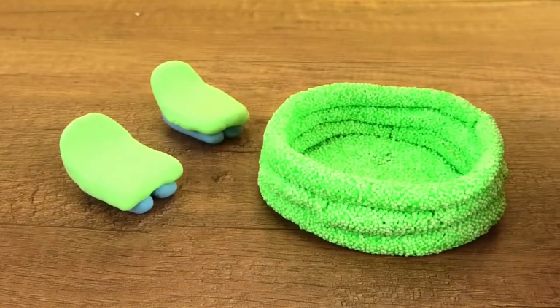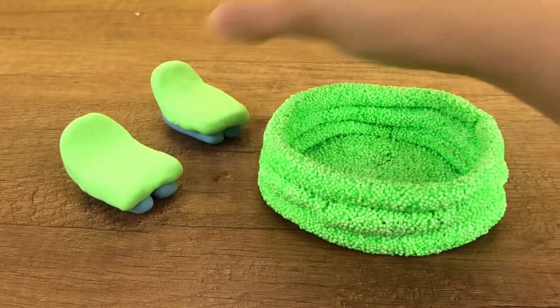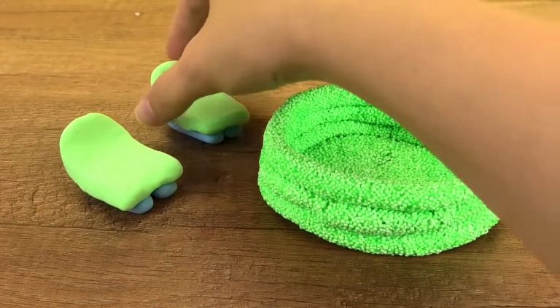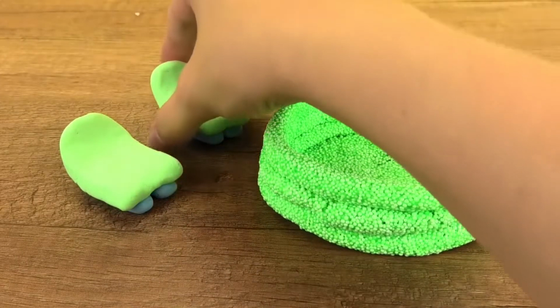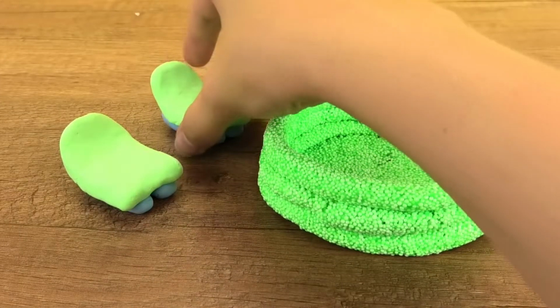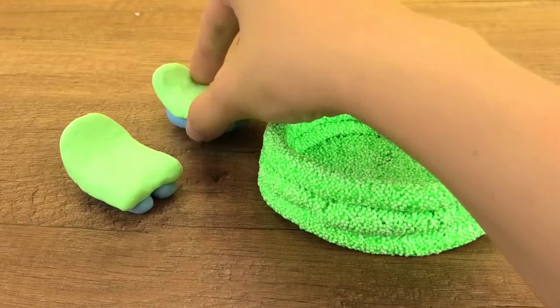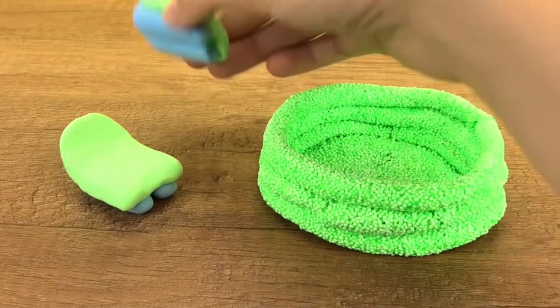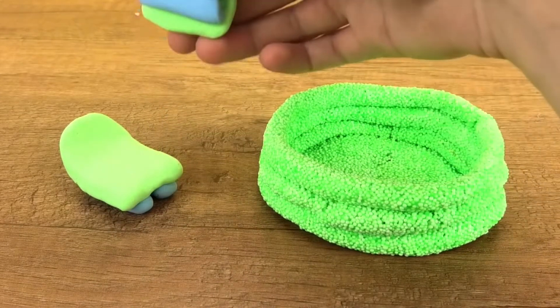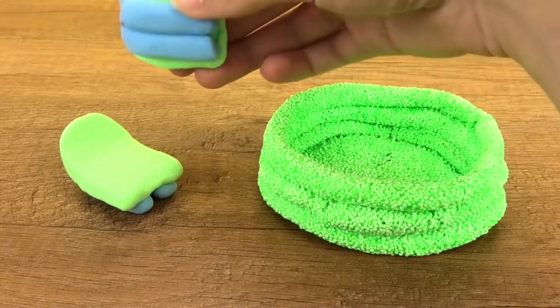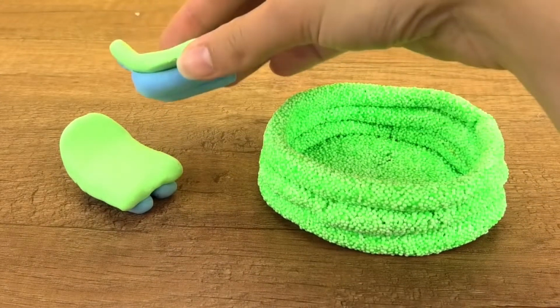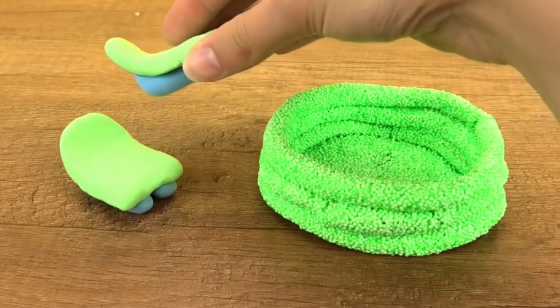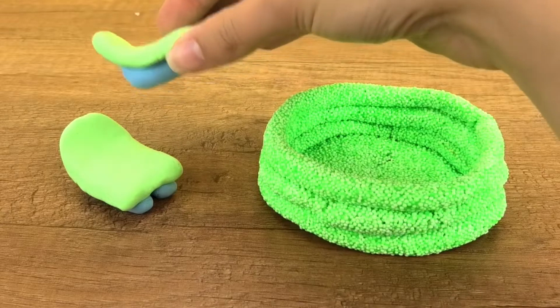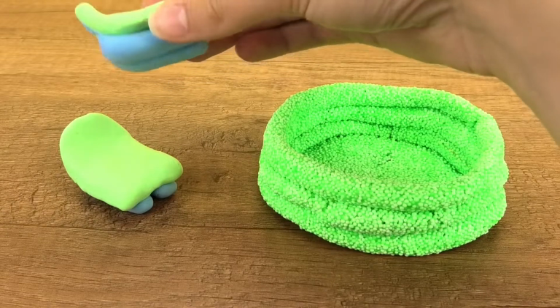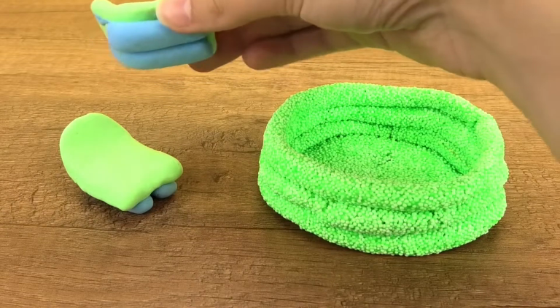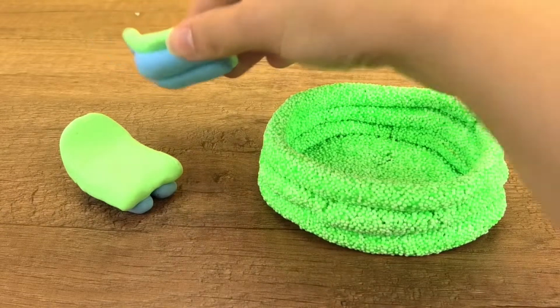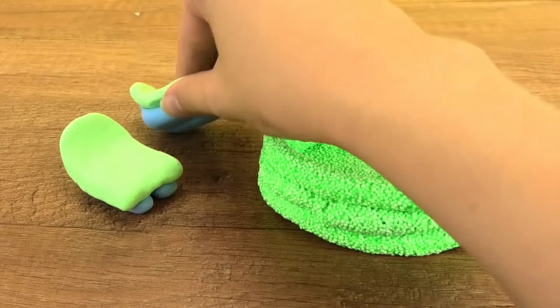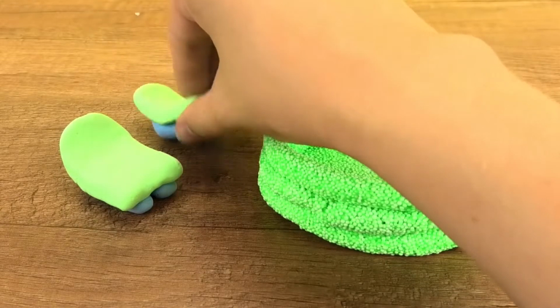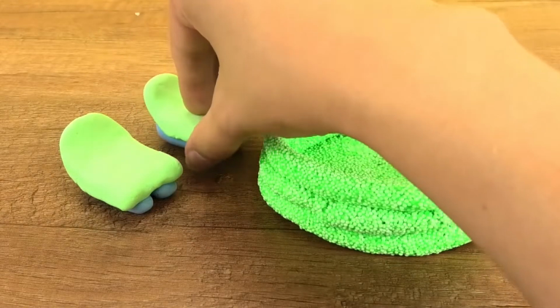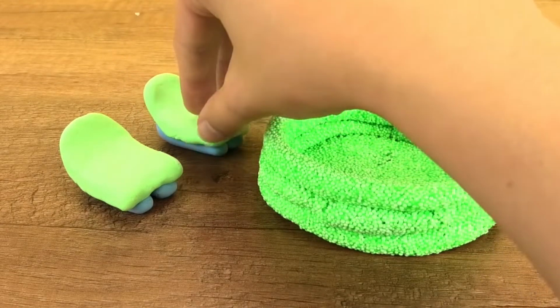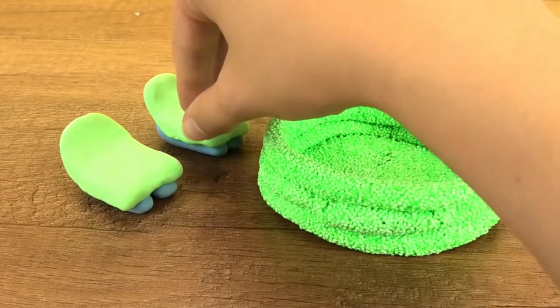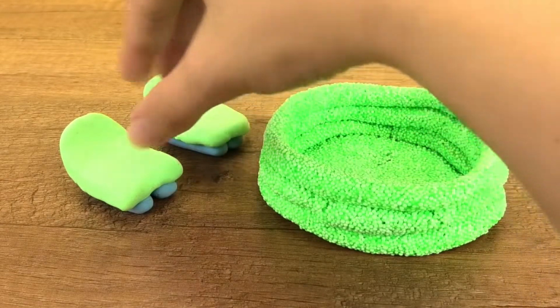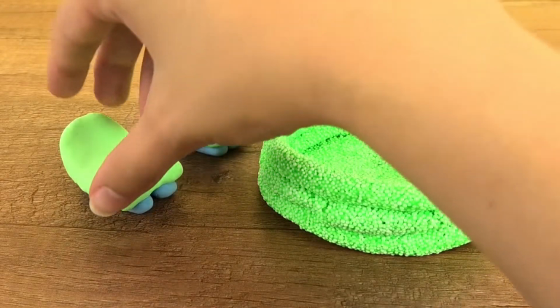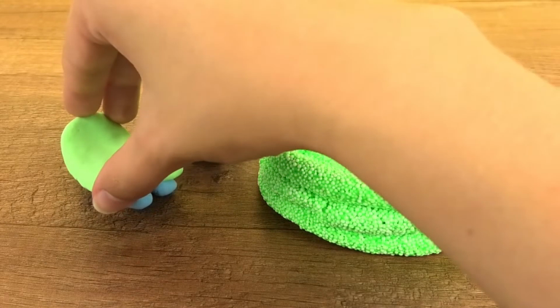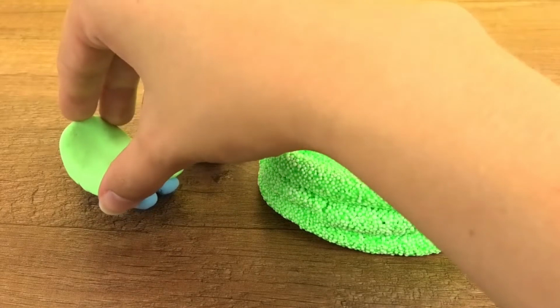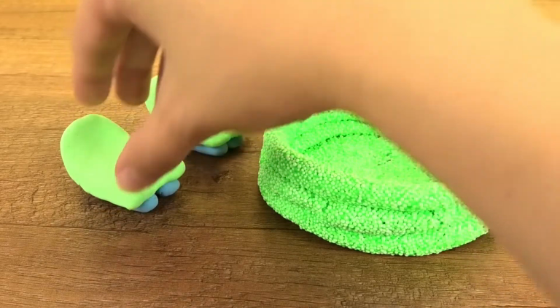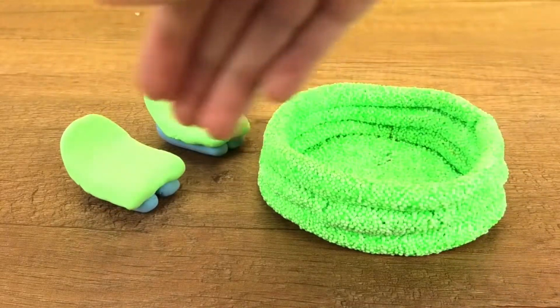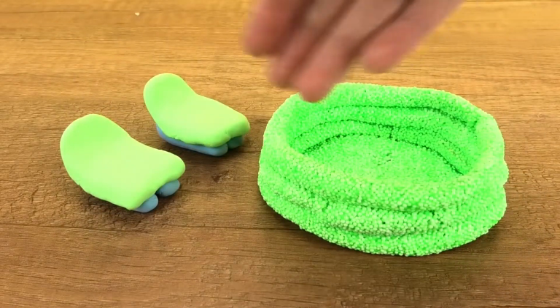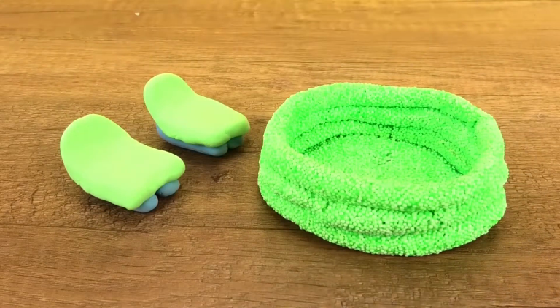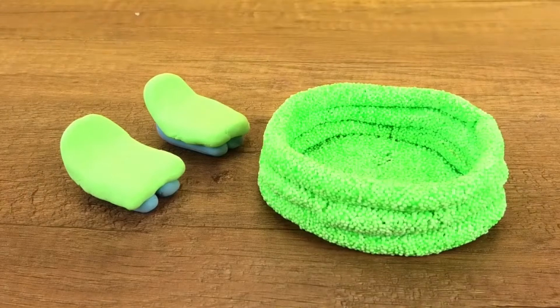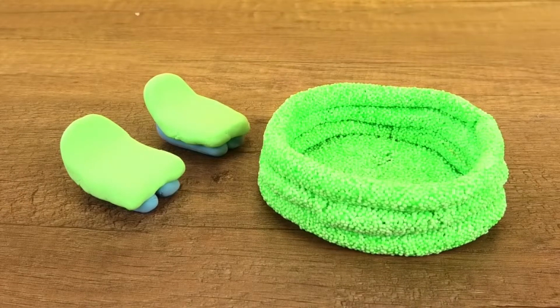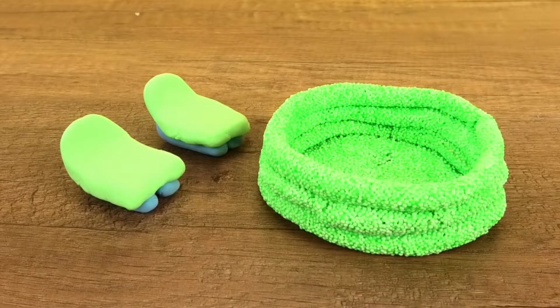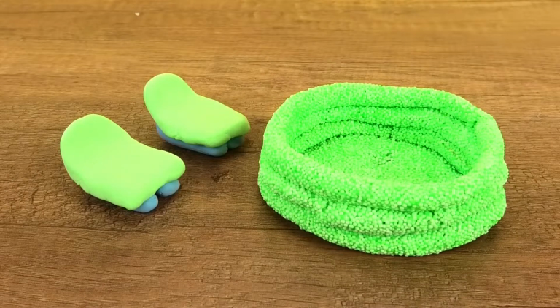These are made out of silk clay. Blue is on the bottom as our base and we have the green on top just to match our pool and make it look pretty.